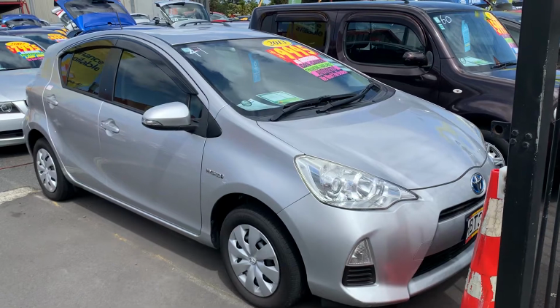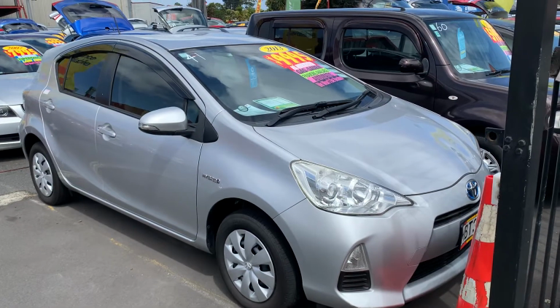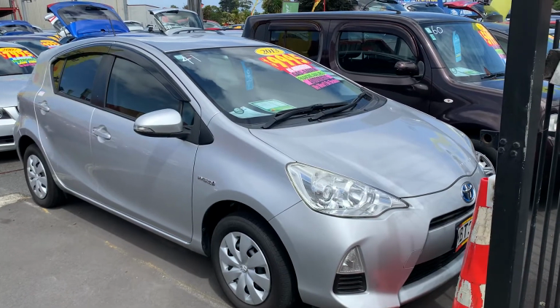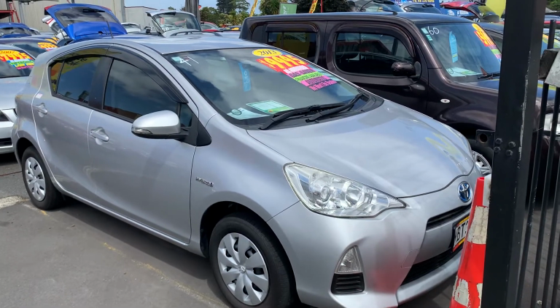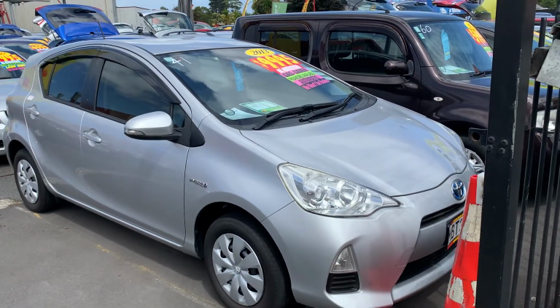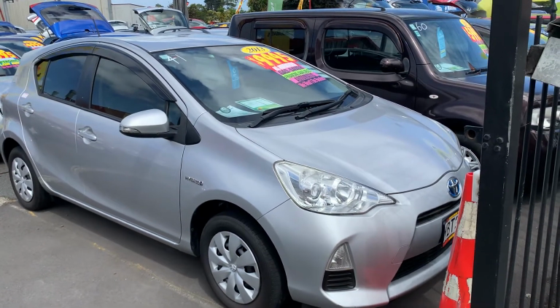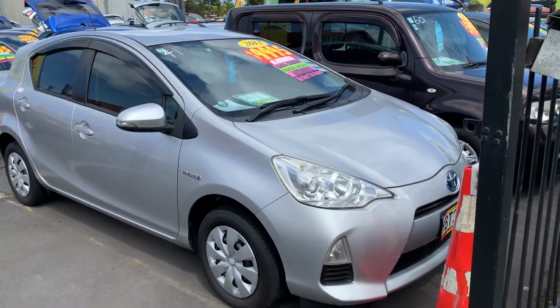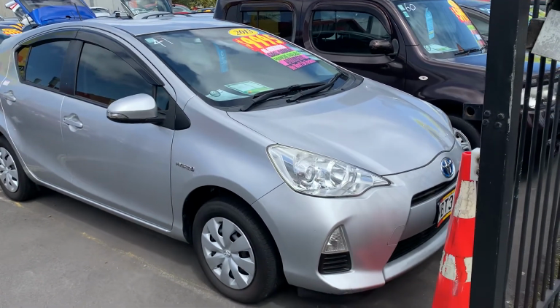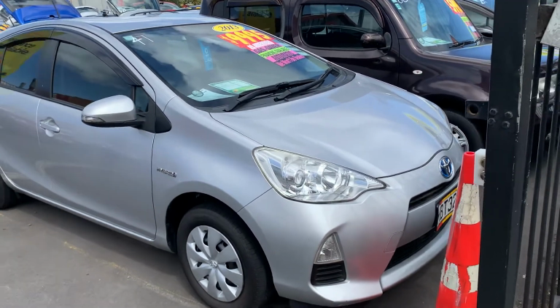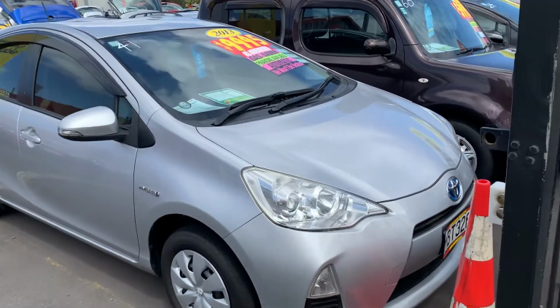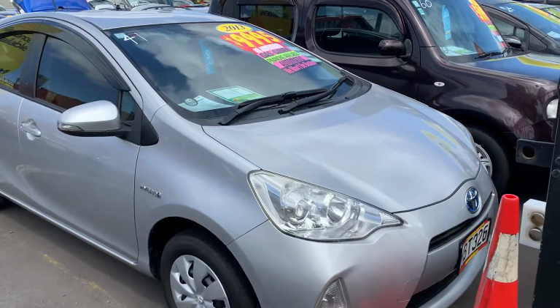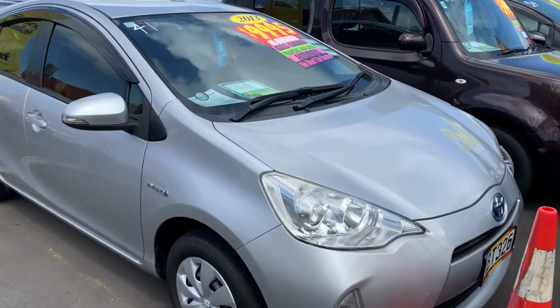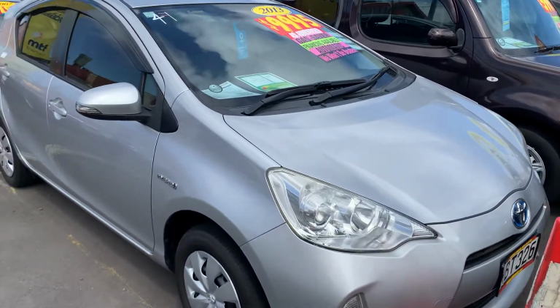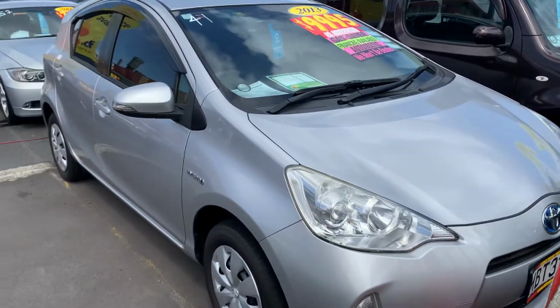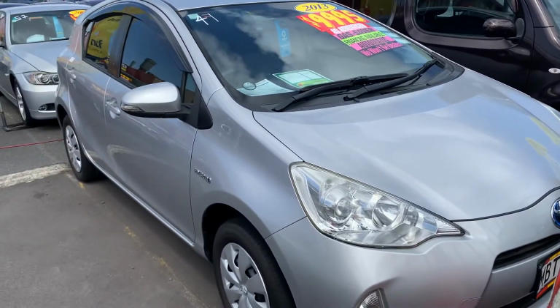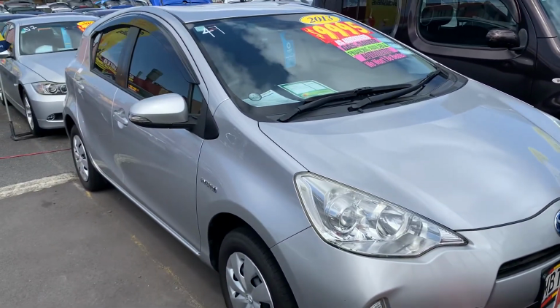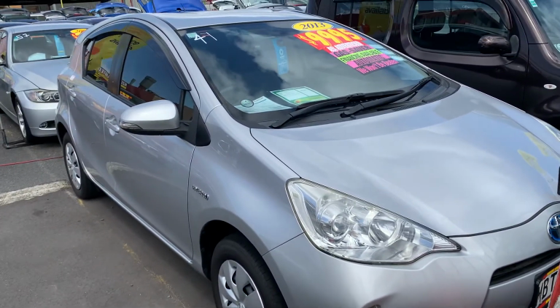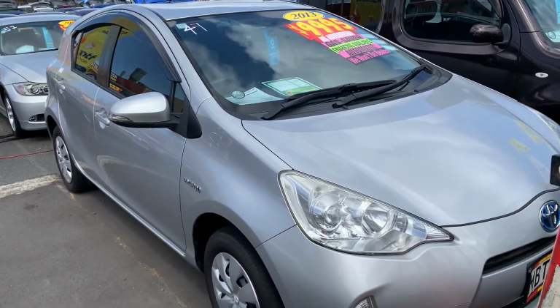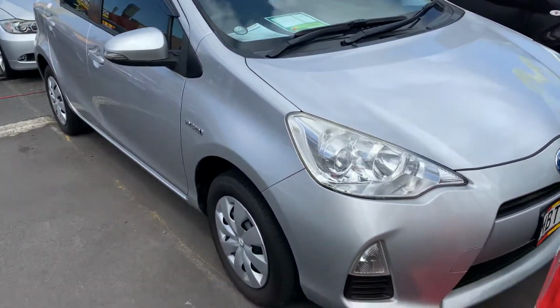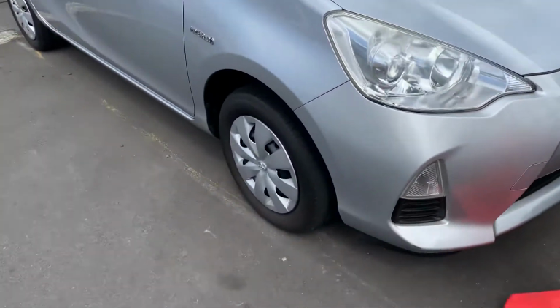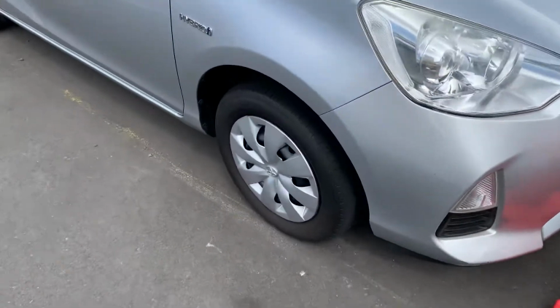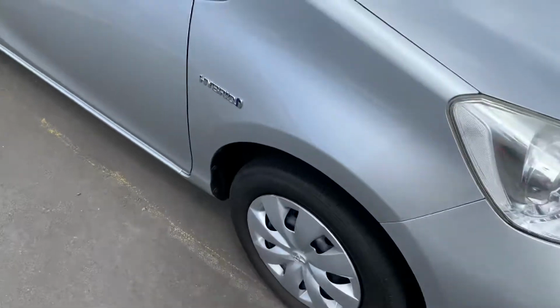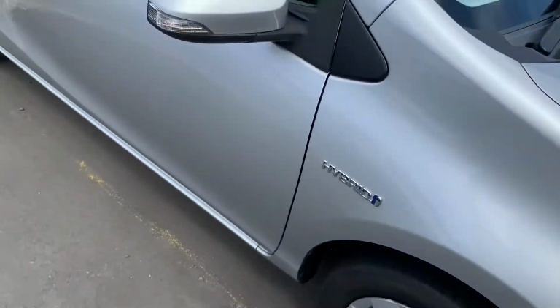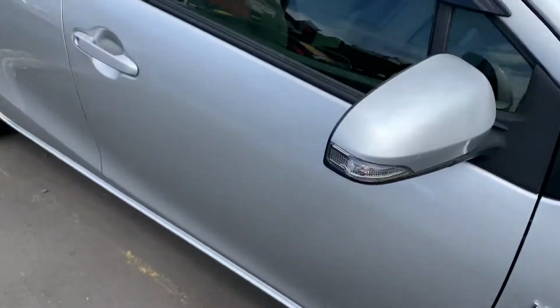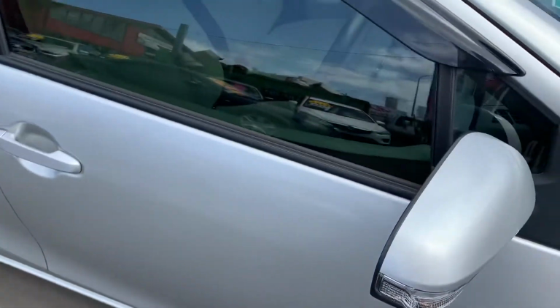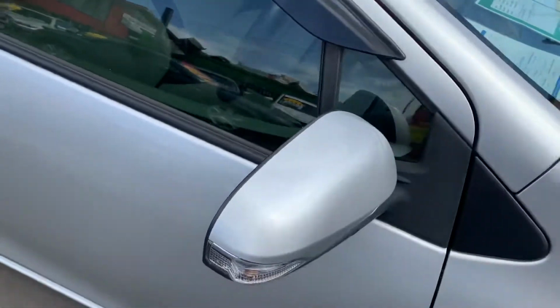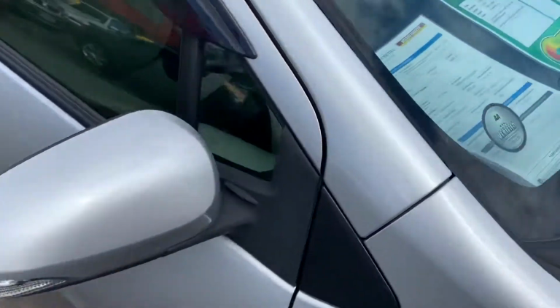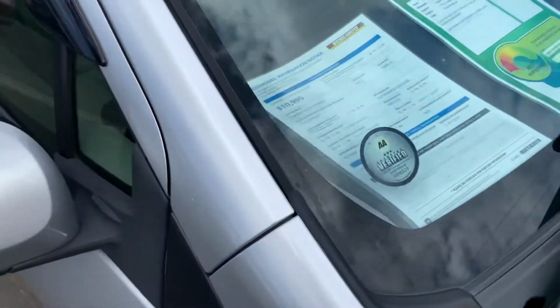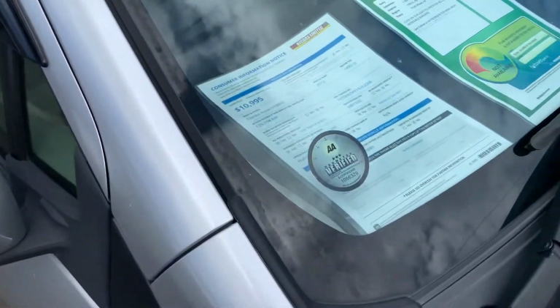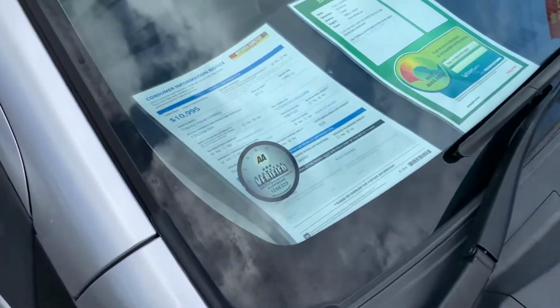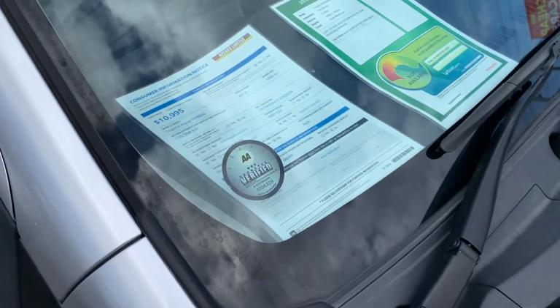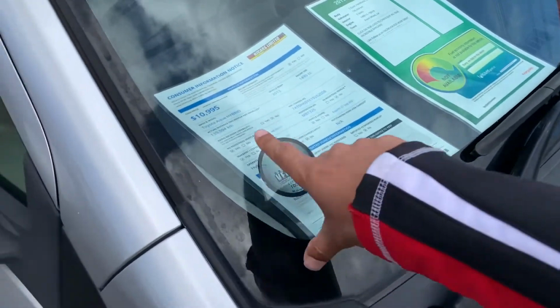Hello everyone, welcome to the world of NZ Car Limited. Look at this car — this is a 2013 Toyota Aqua, going for only $9,995. It's done pretty low kilometers, 135,000 on the clock.